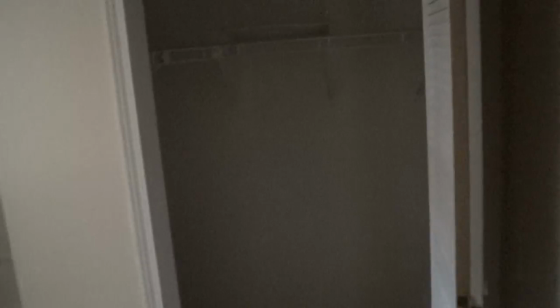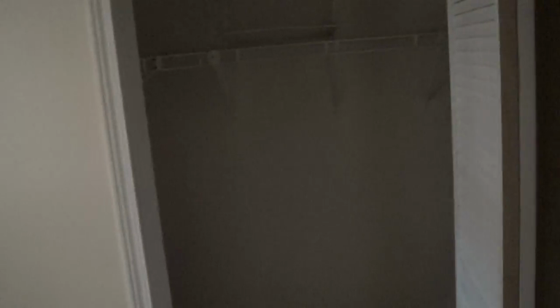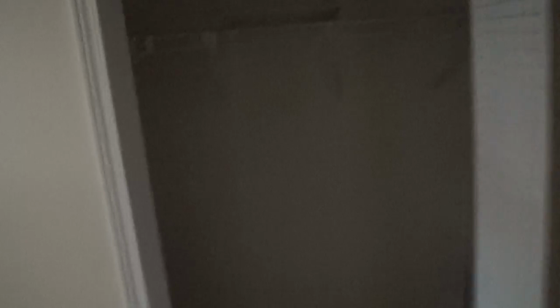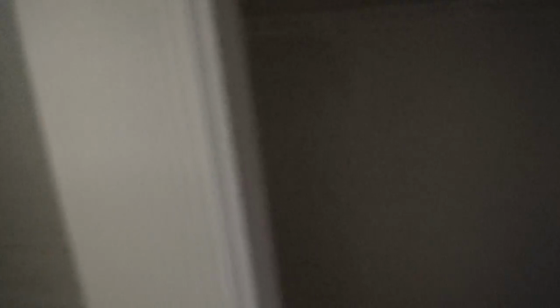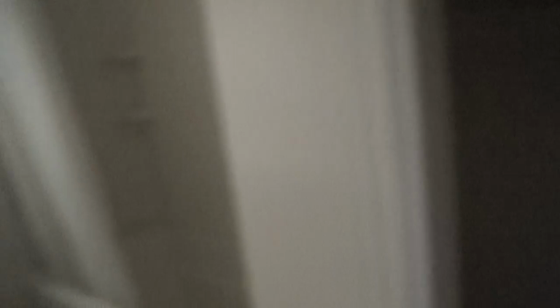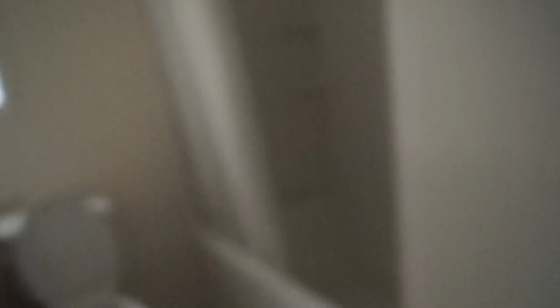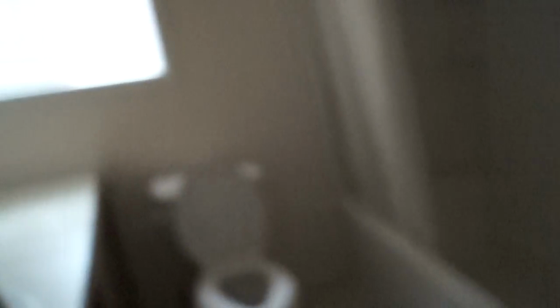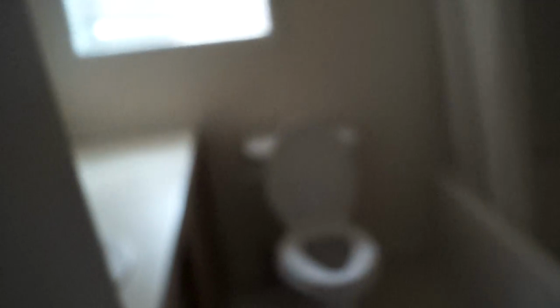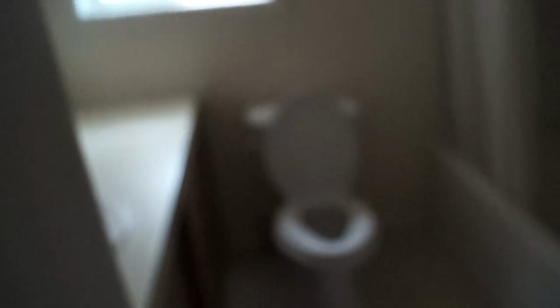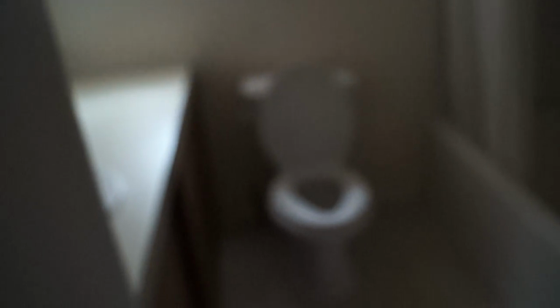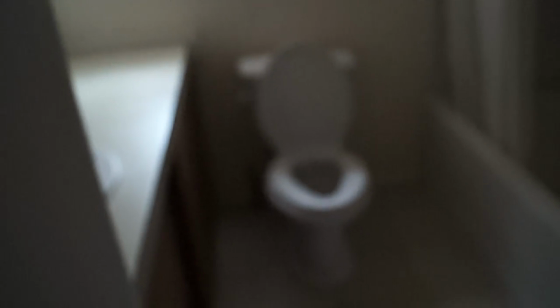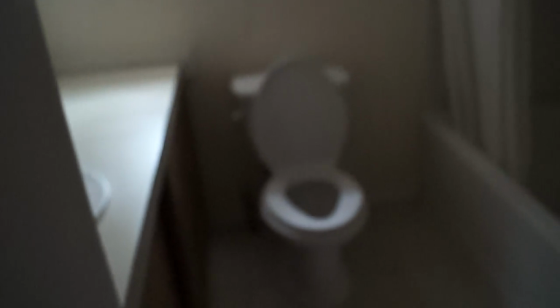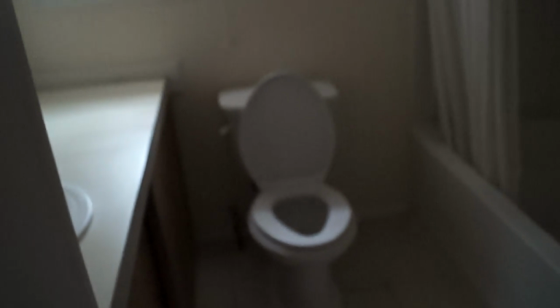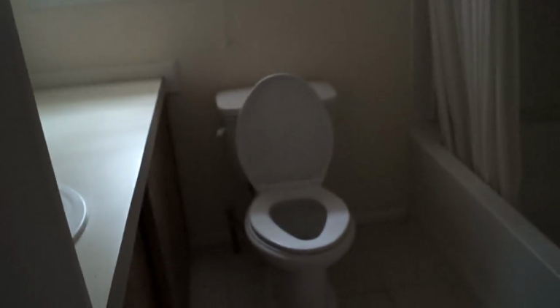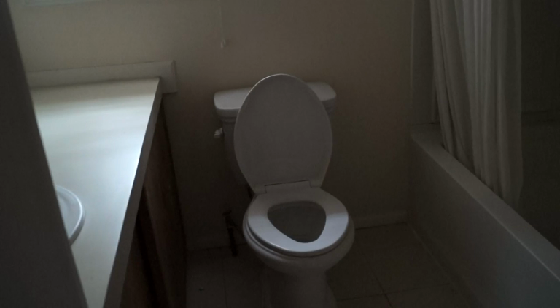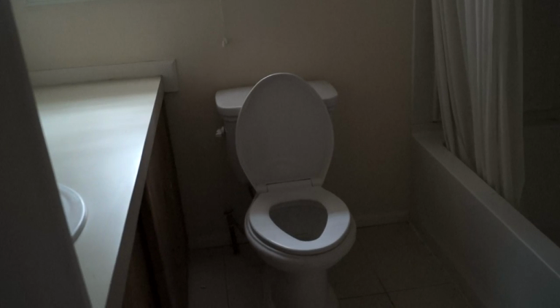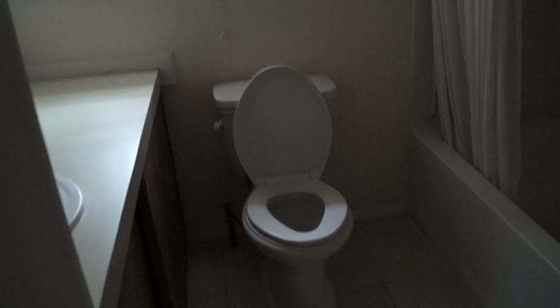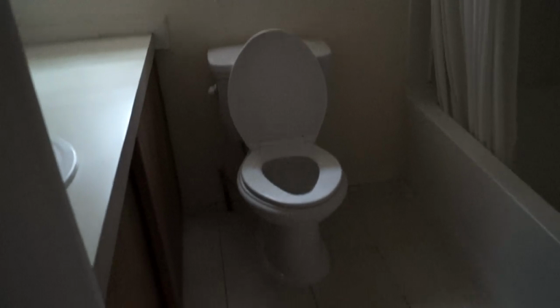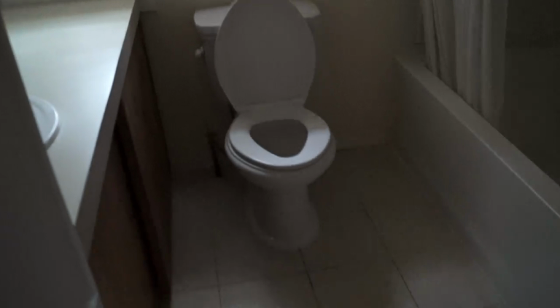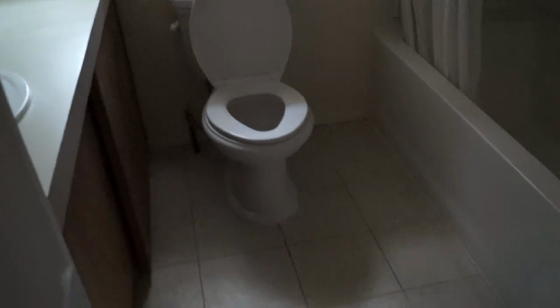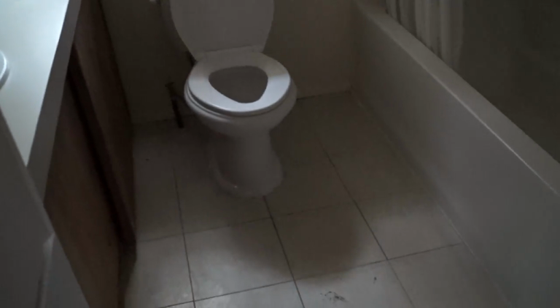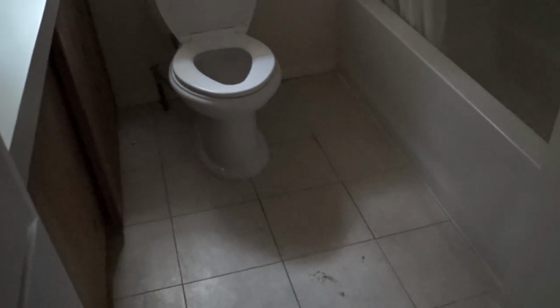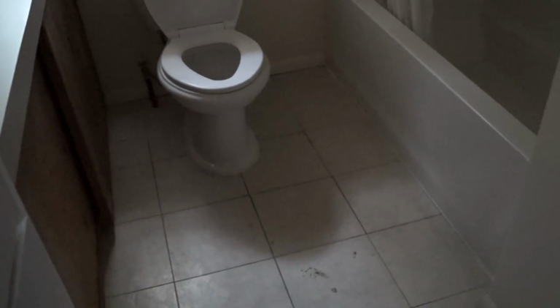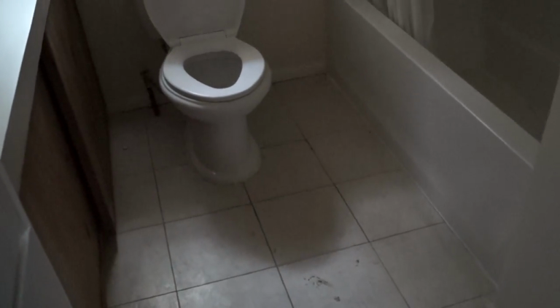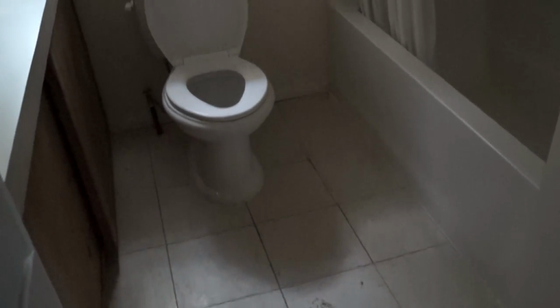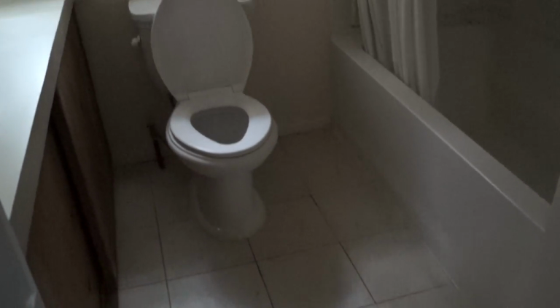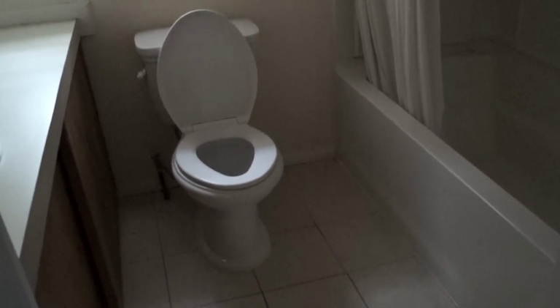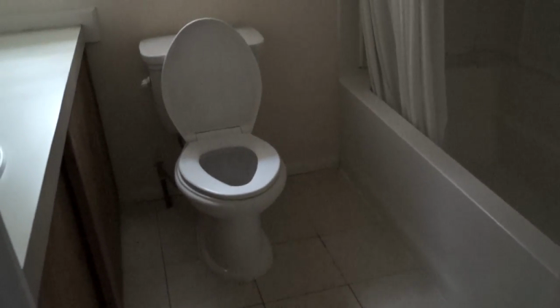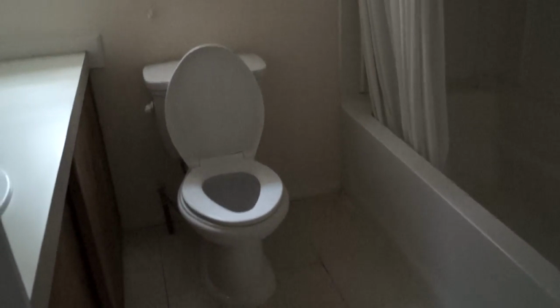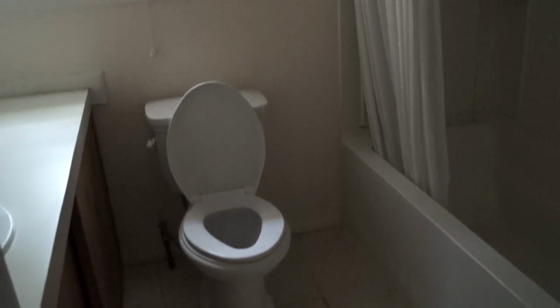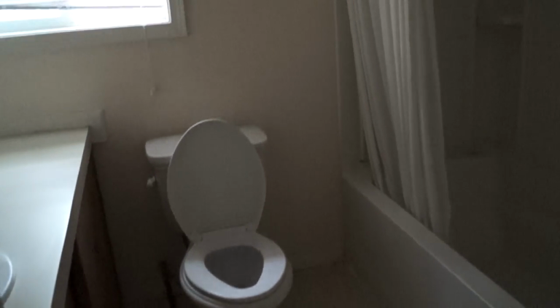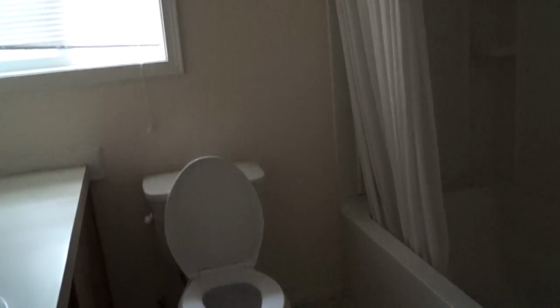This goes to the bathroom. This will be our bathroom for the first few months.